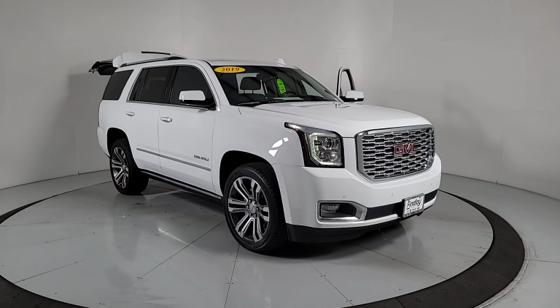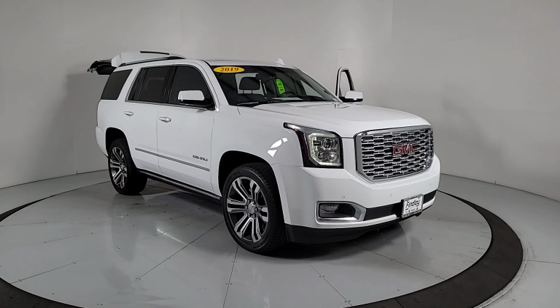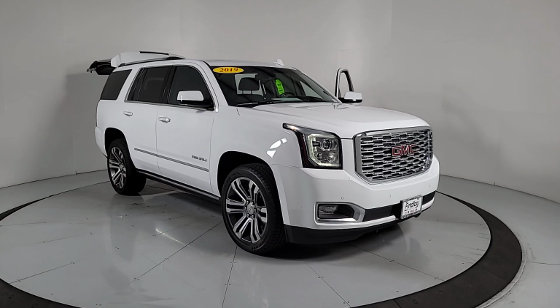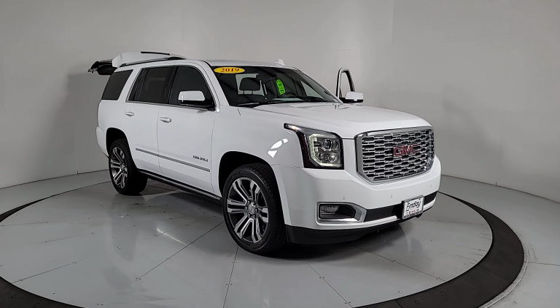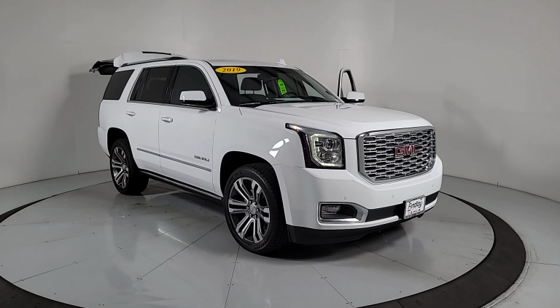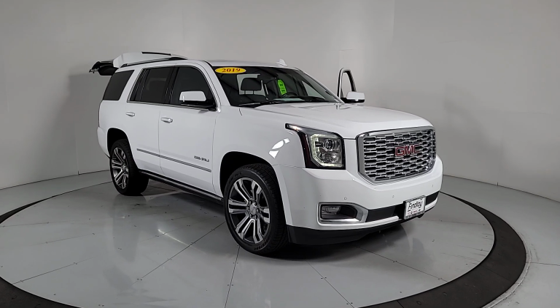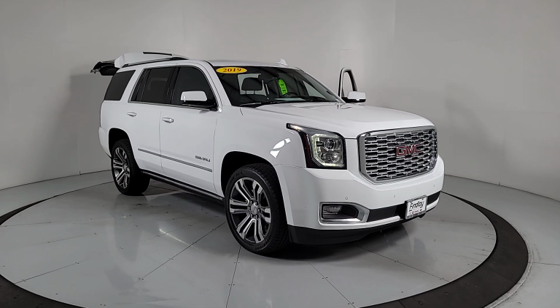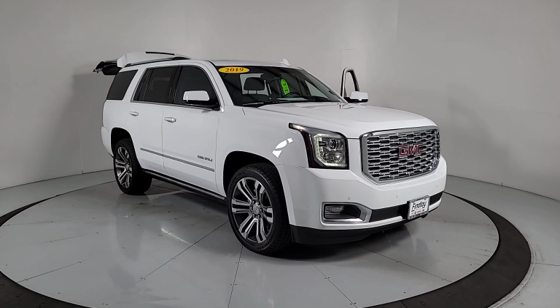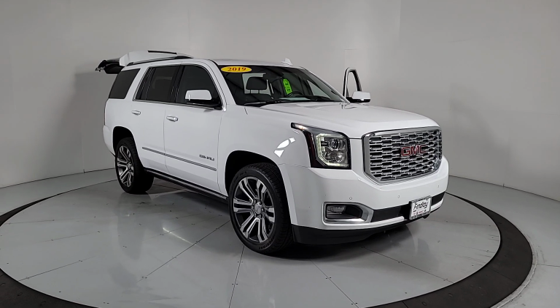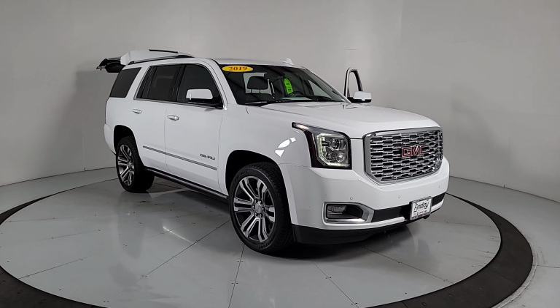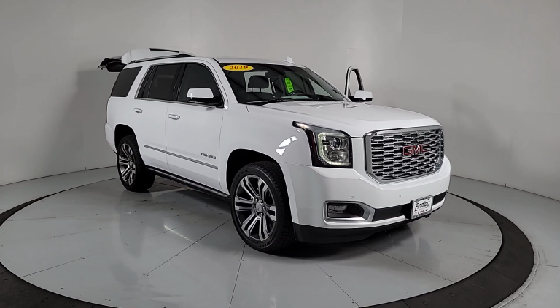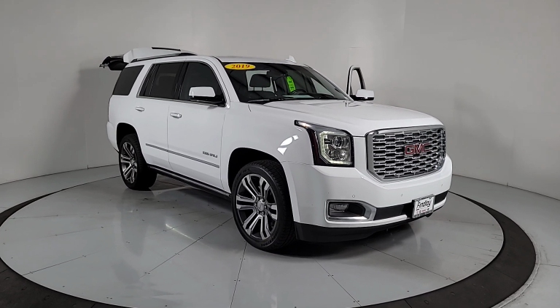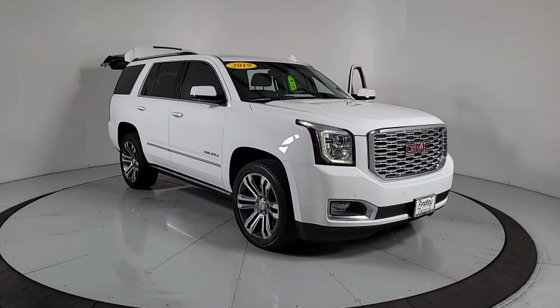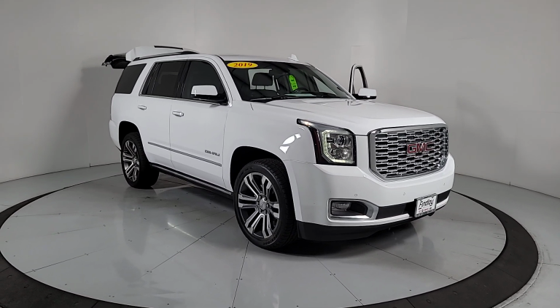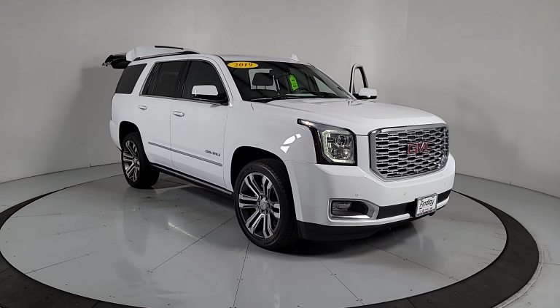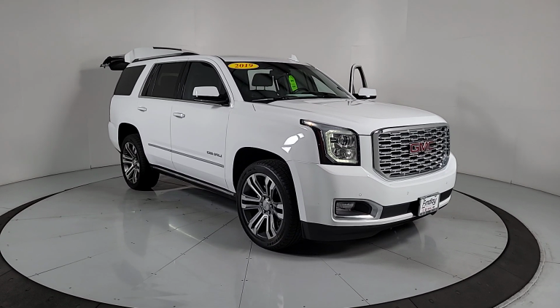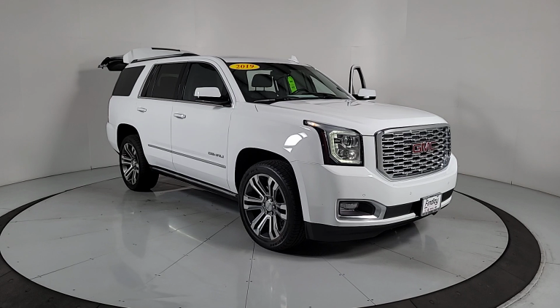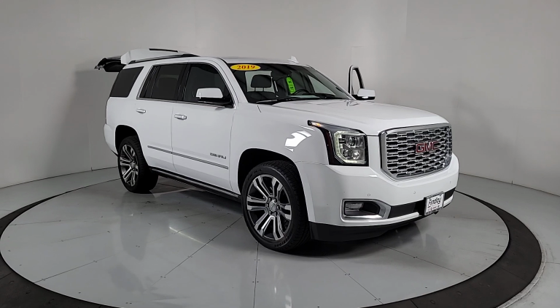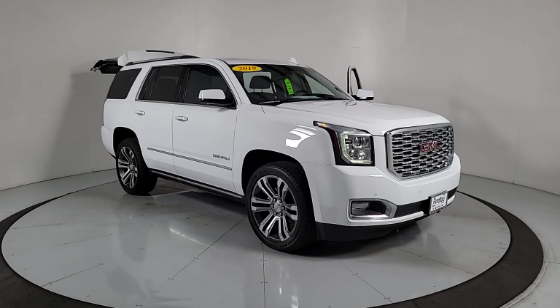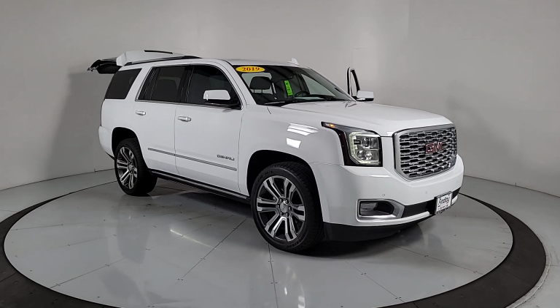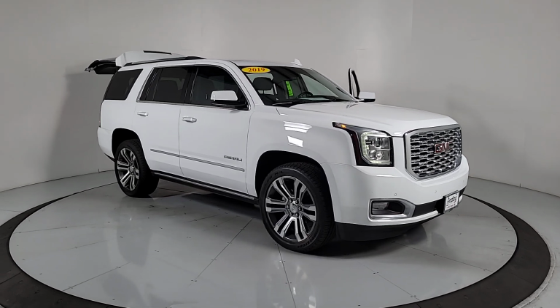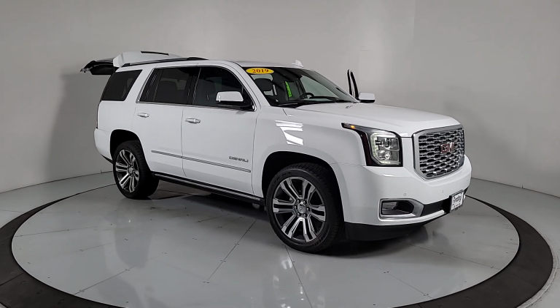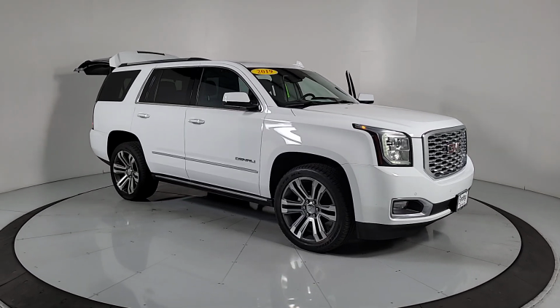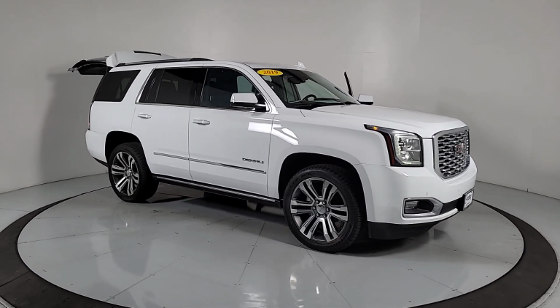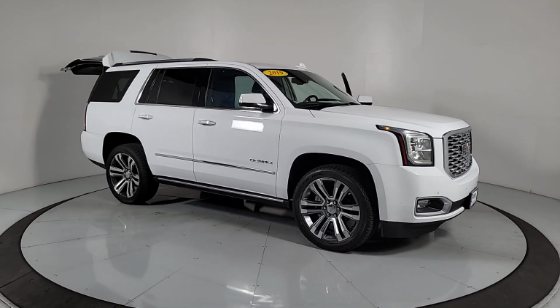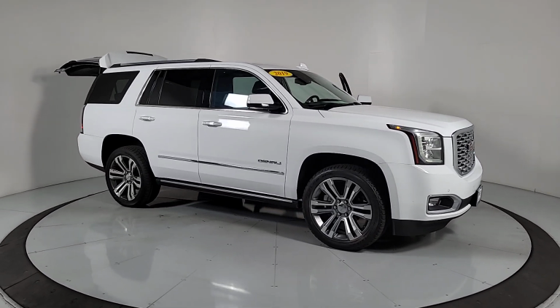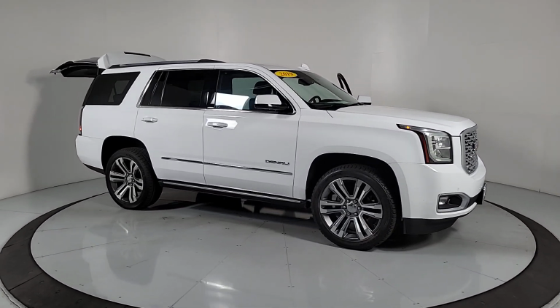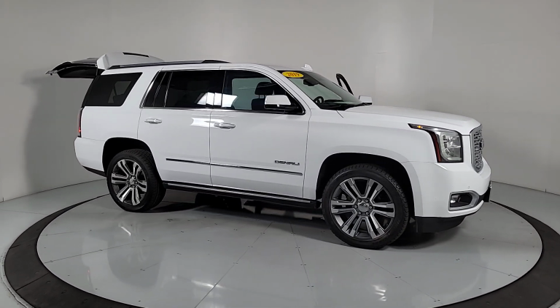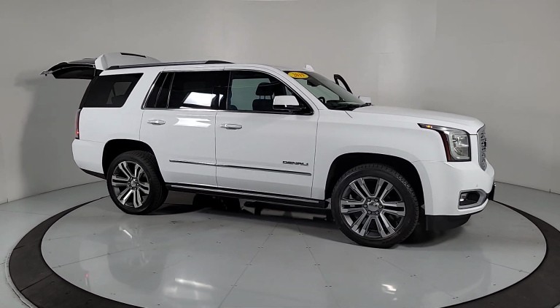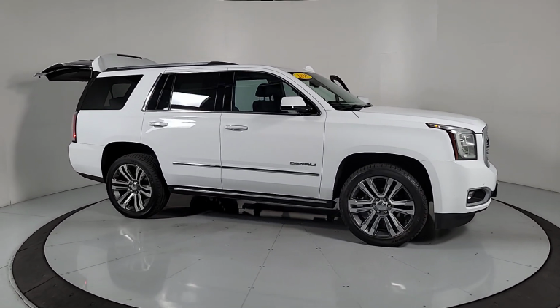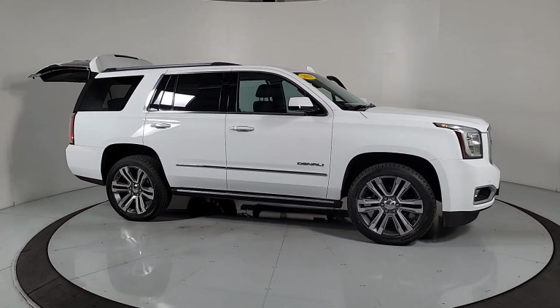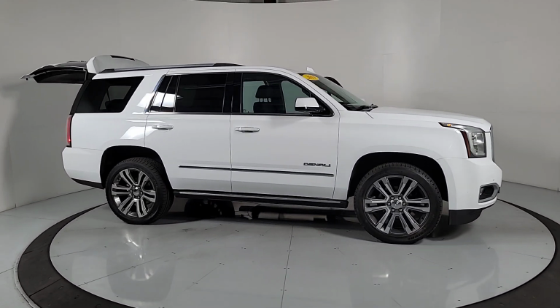This could be the car for you — the 2019 GMC Yukon. This vehicle is an outstanding buy with fewer than 70,000 miles on the odometer.